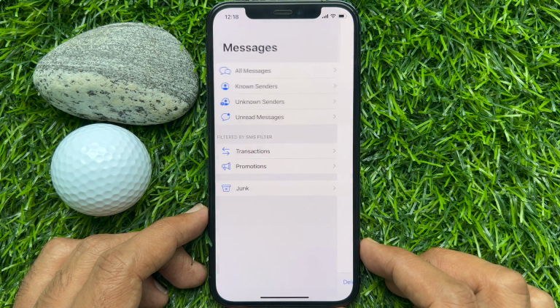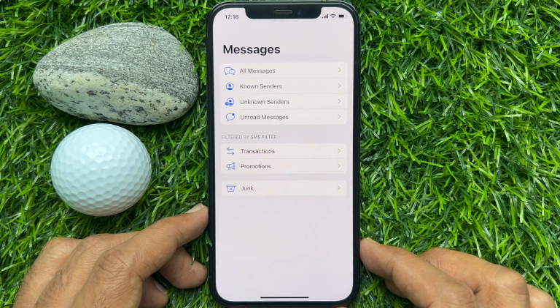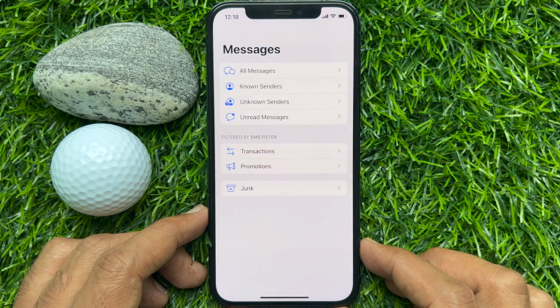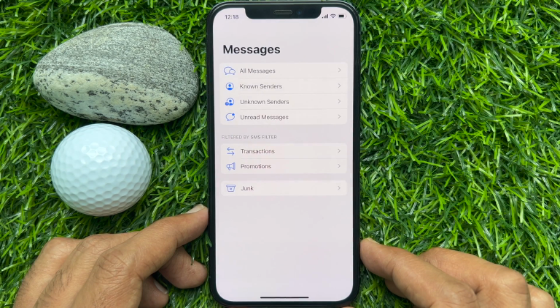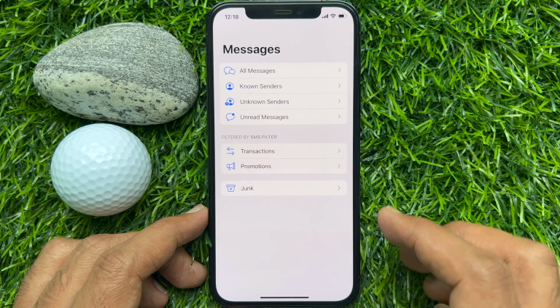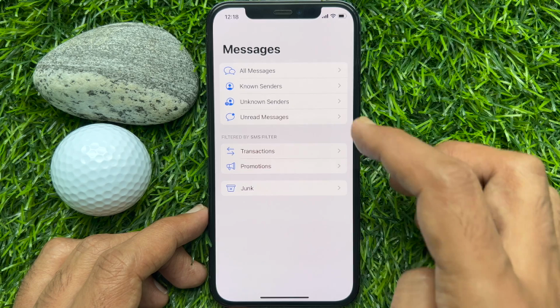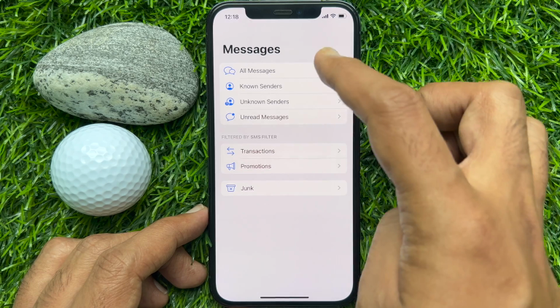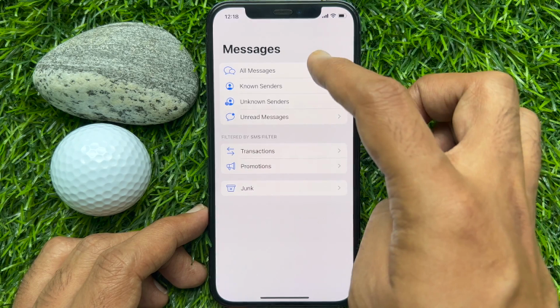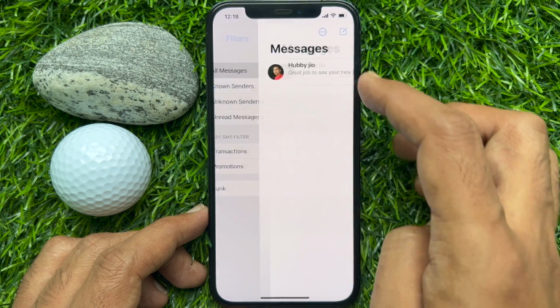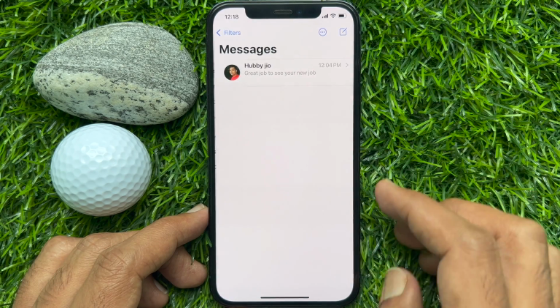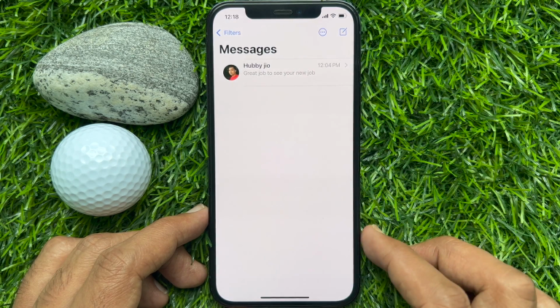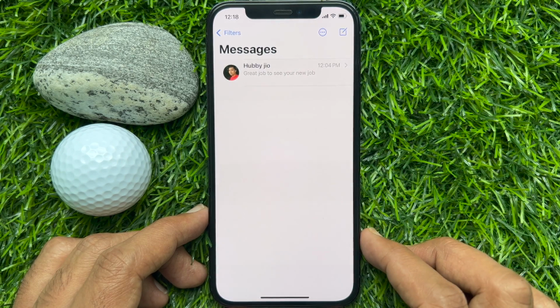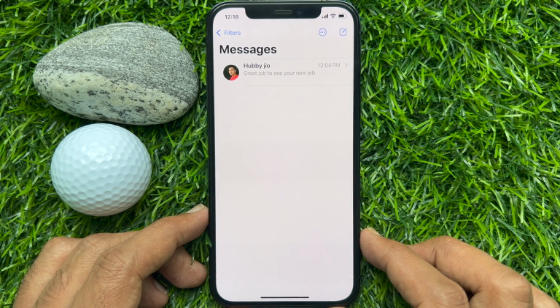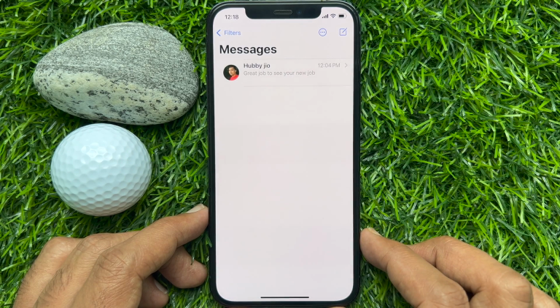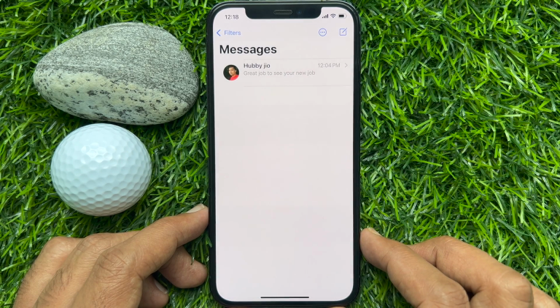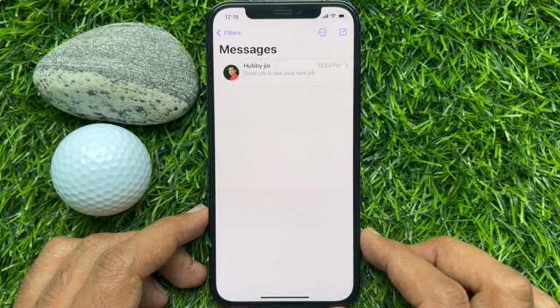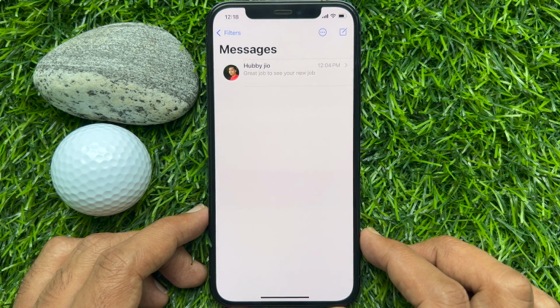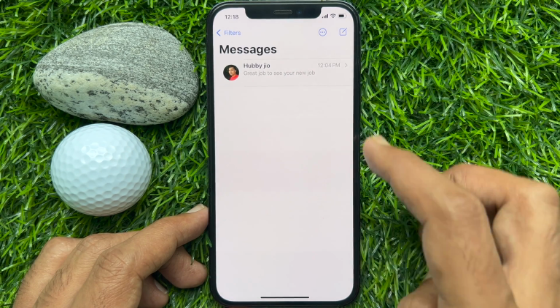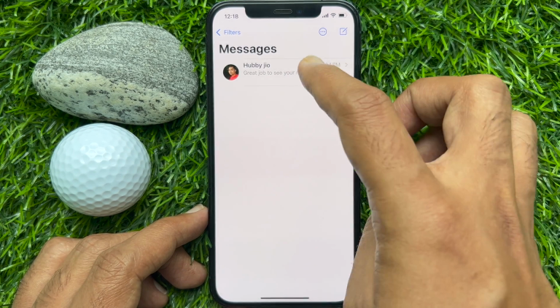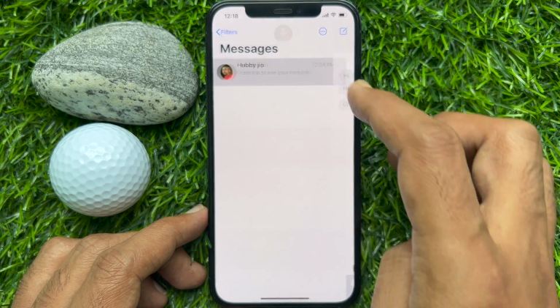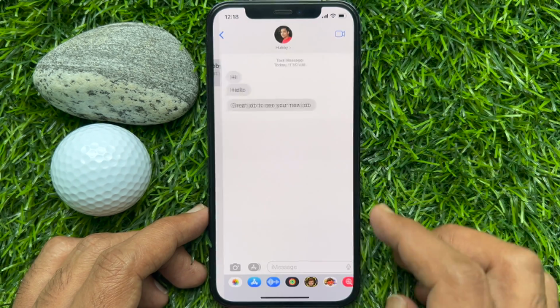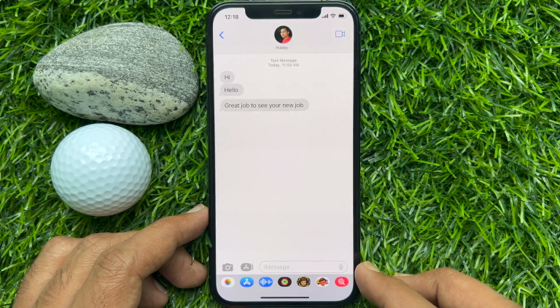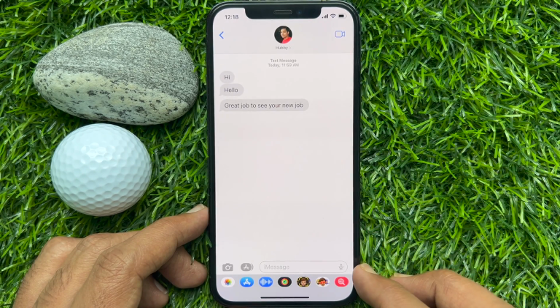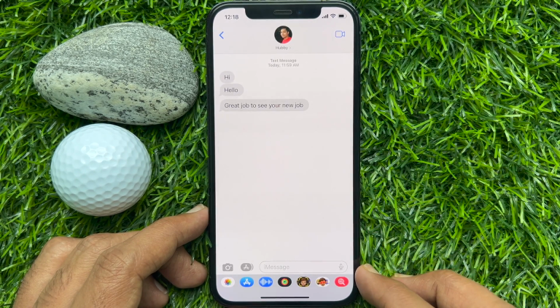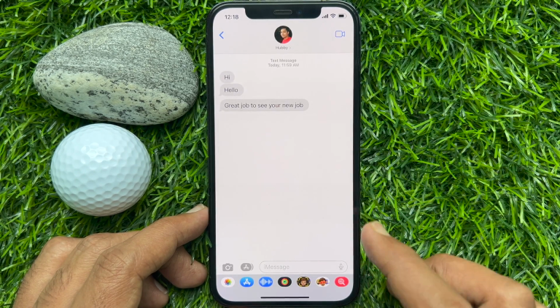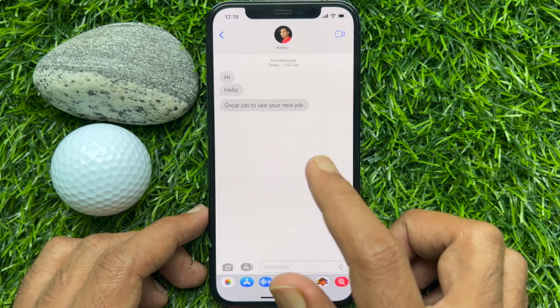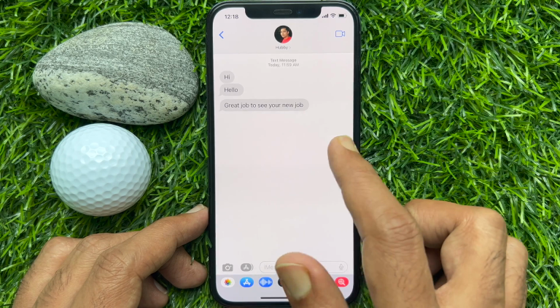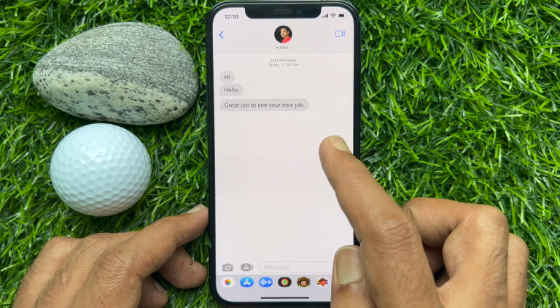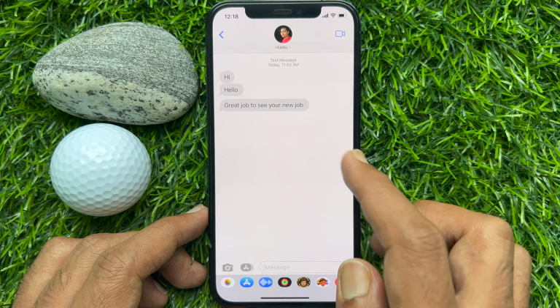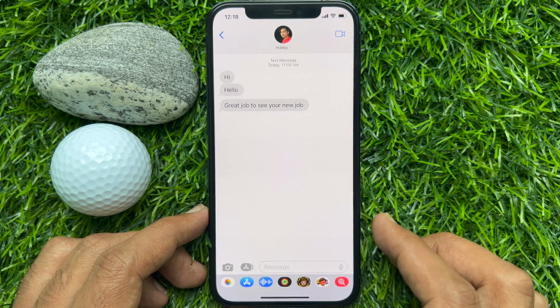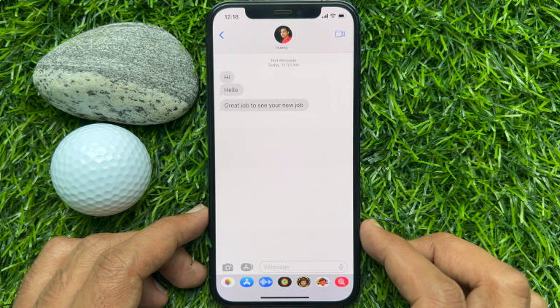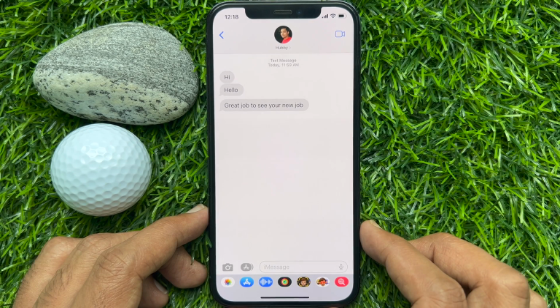That's it. Go back to the conversation list, and here you will see the message recovered.